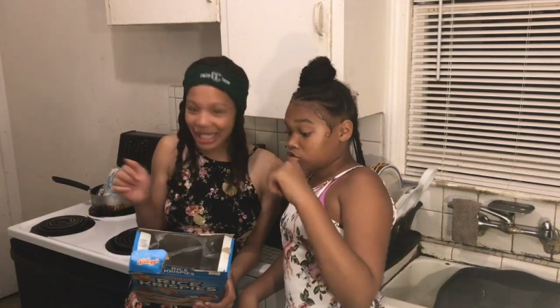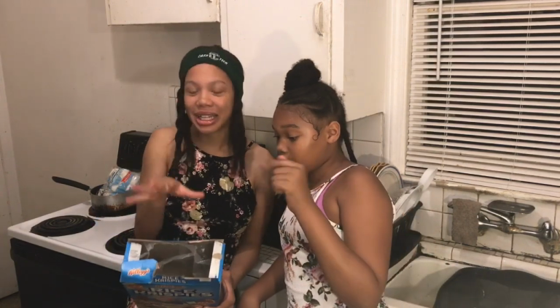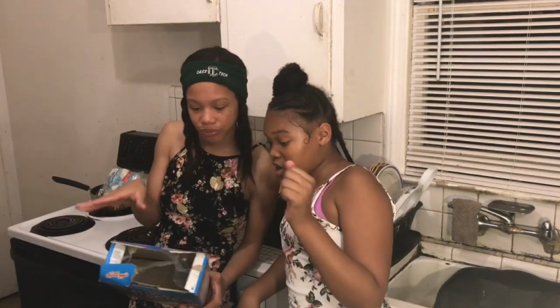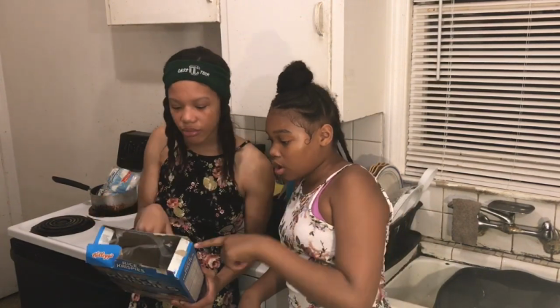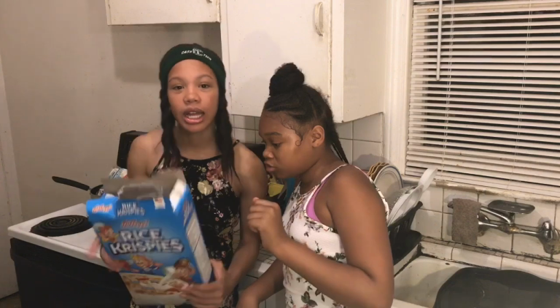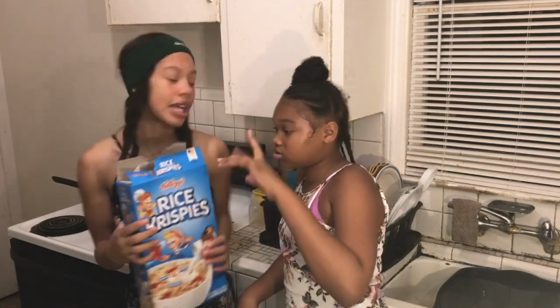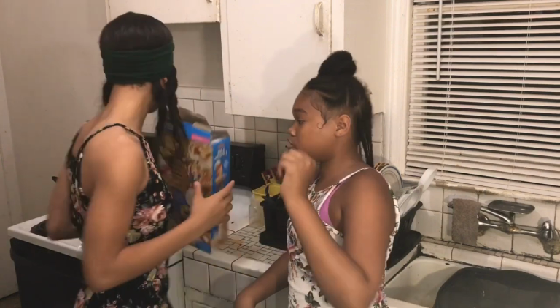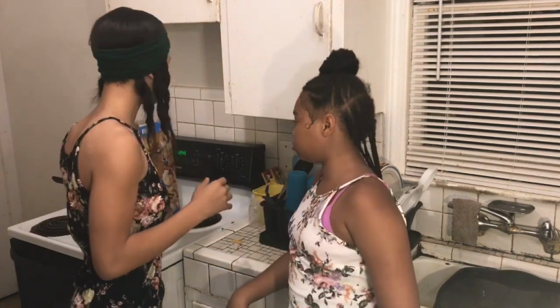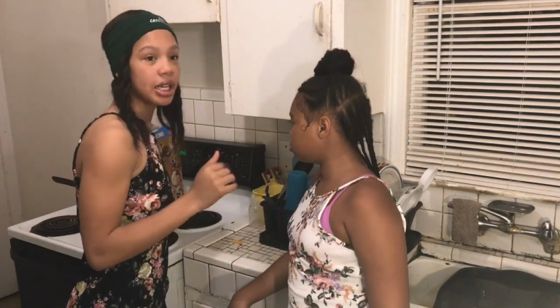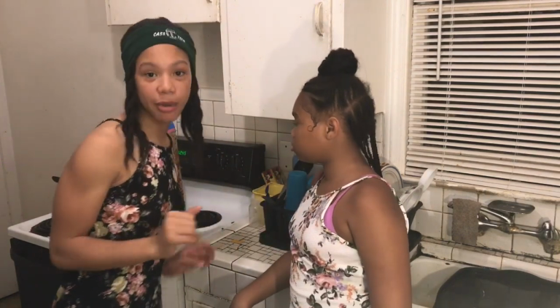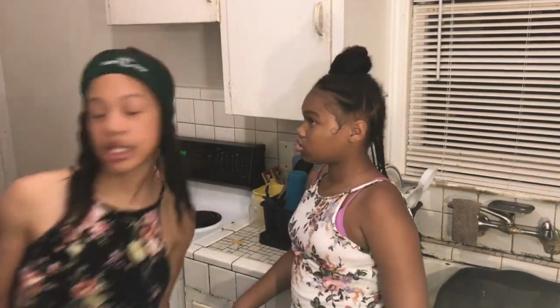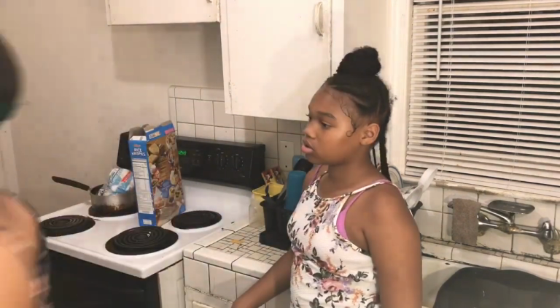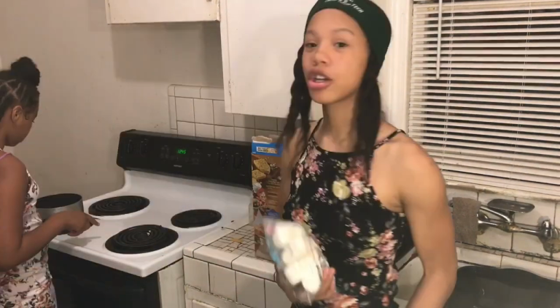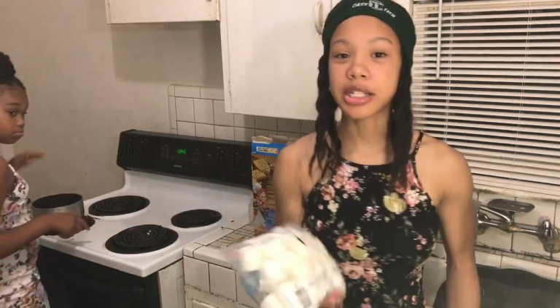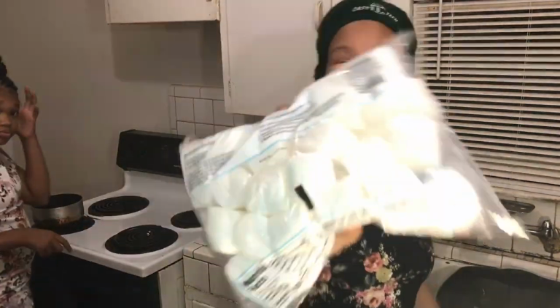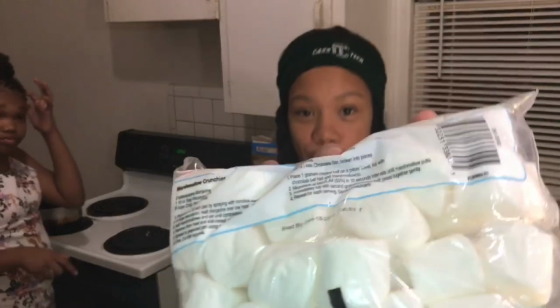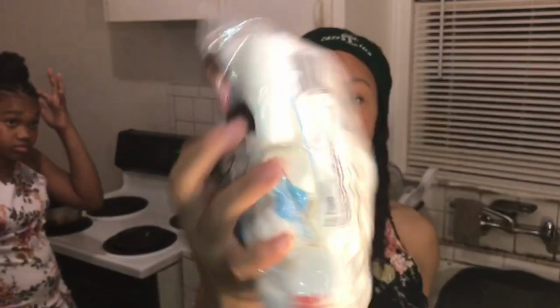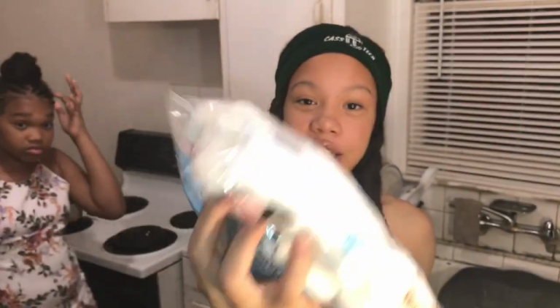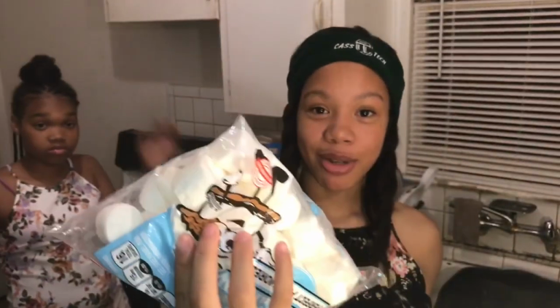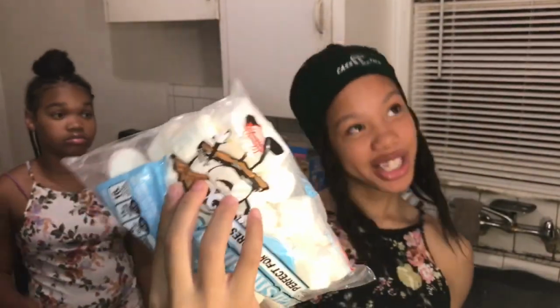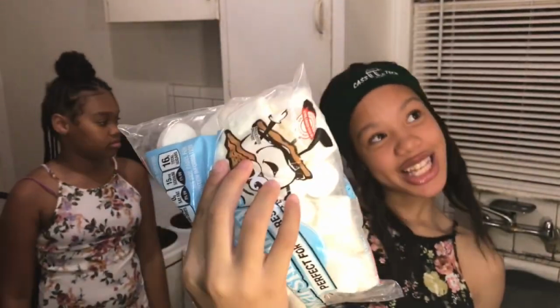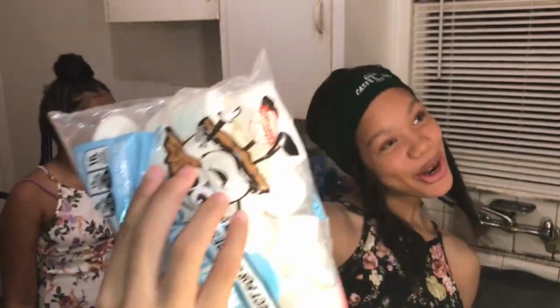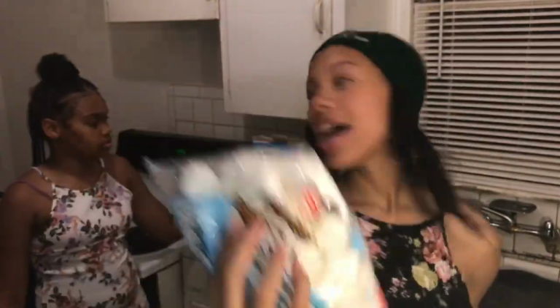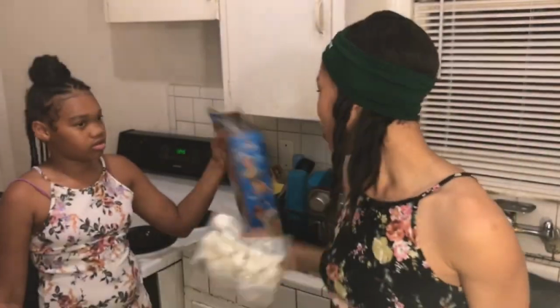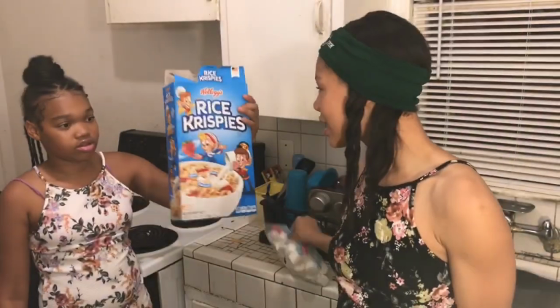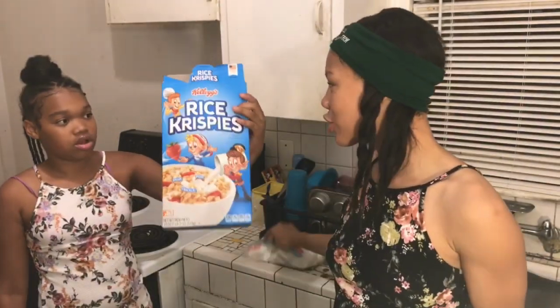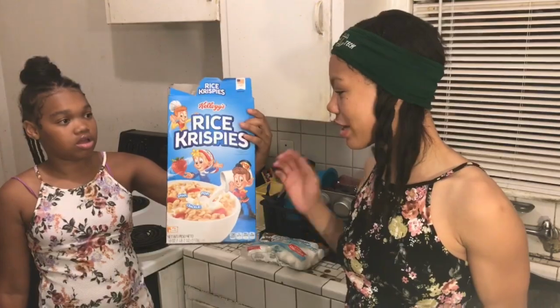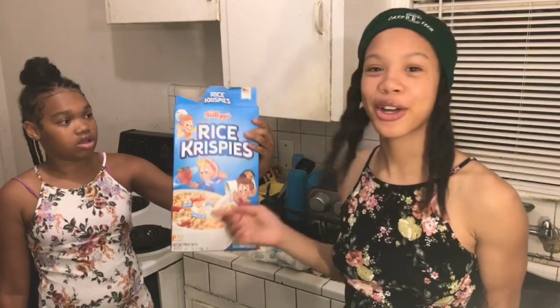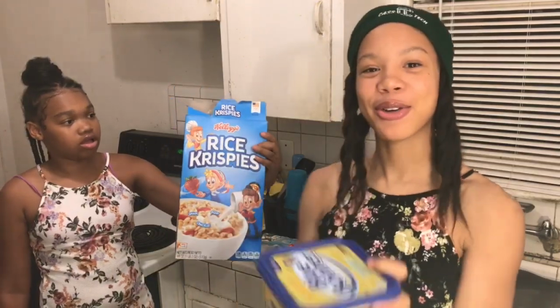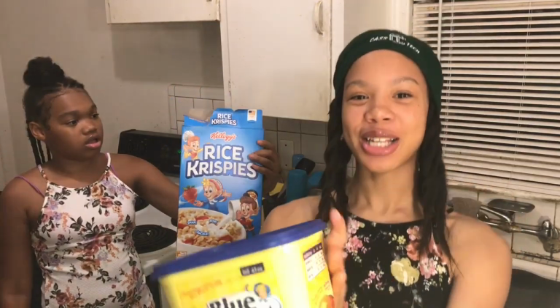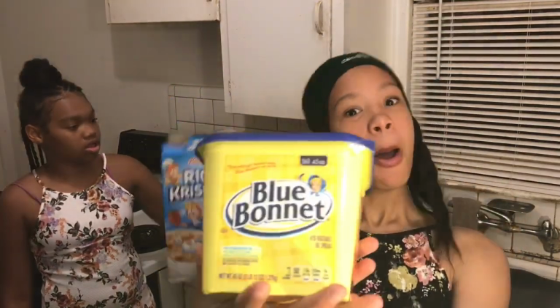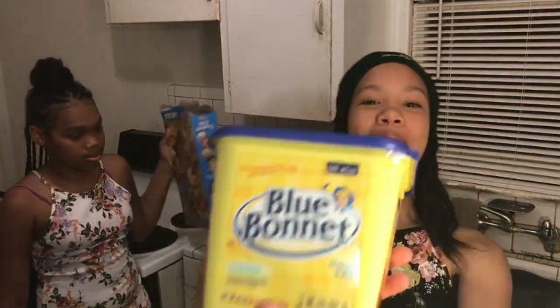So you need butter and marshmallows. Let's get the butter. Y'all need some marshmallows? Yes, you do. And you need some Misty Treats cereal and some butter.